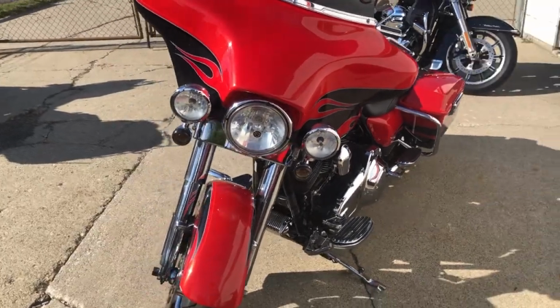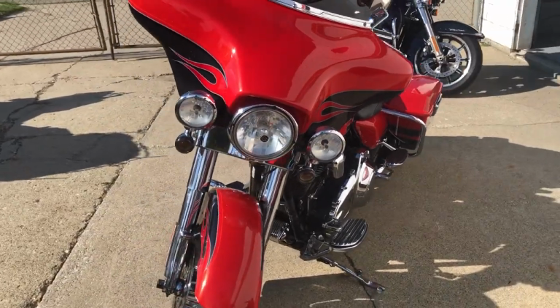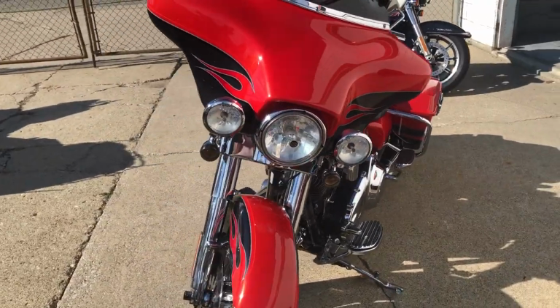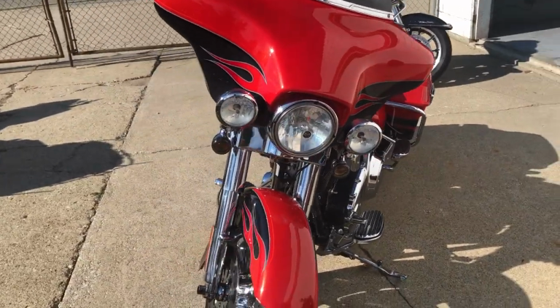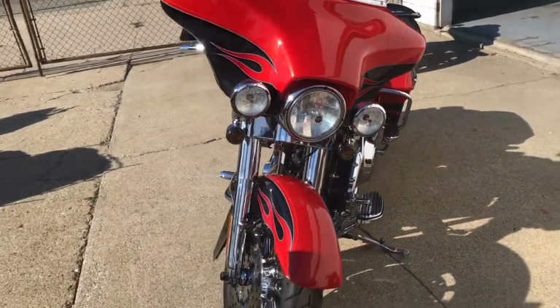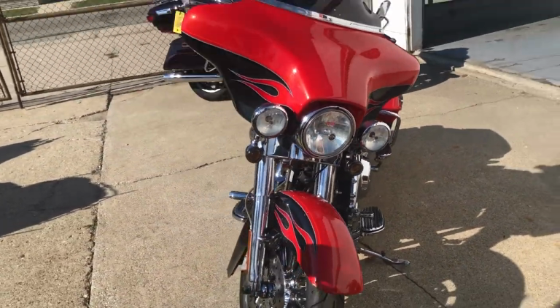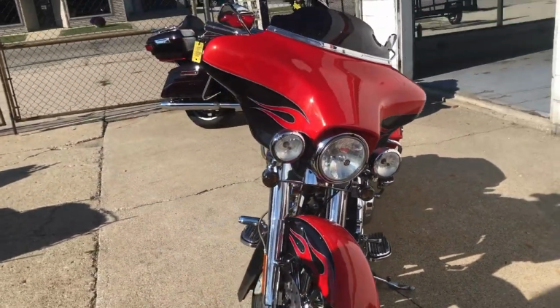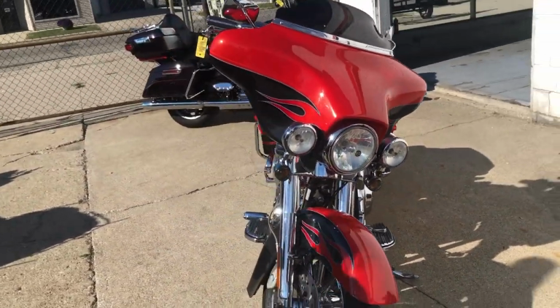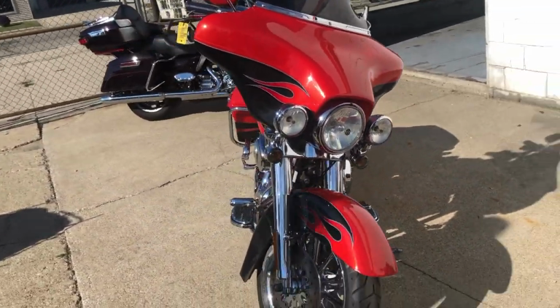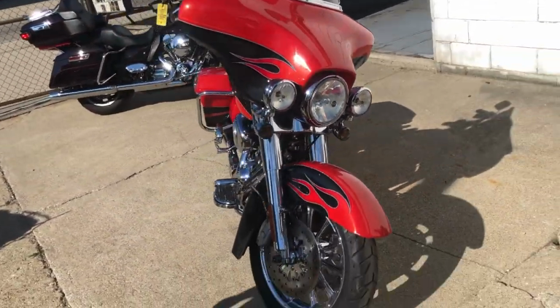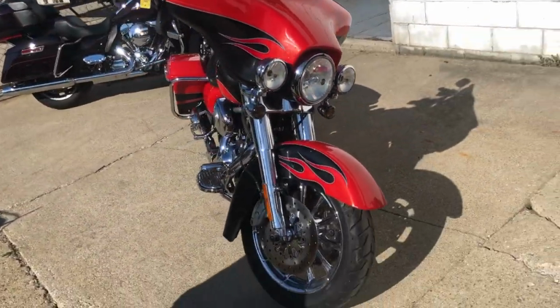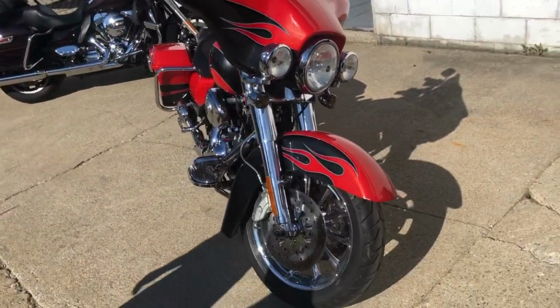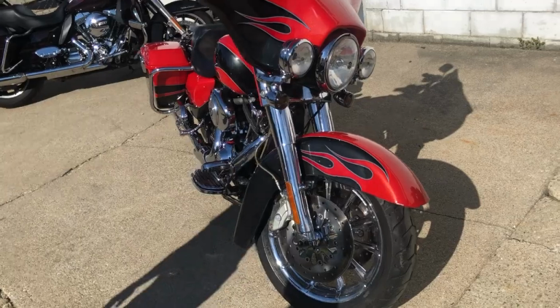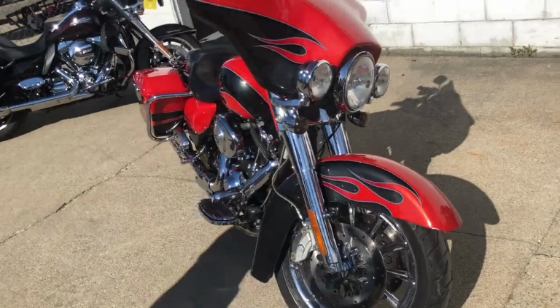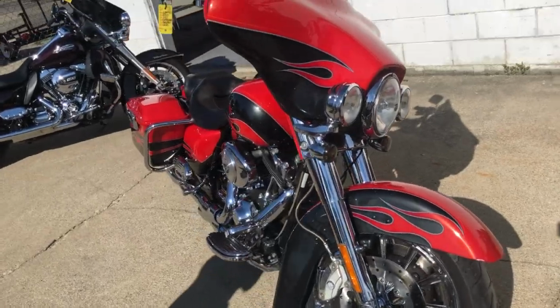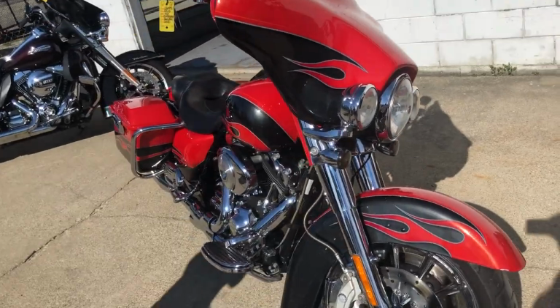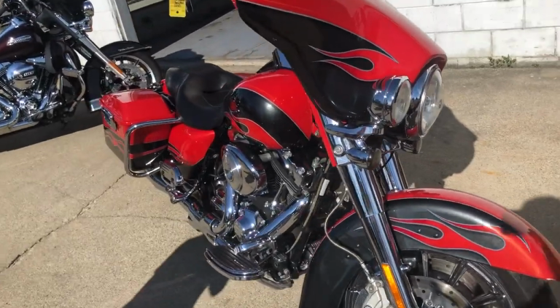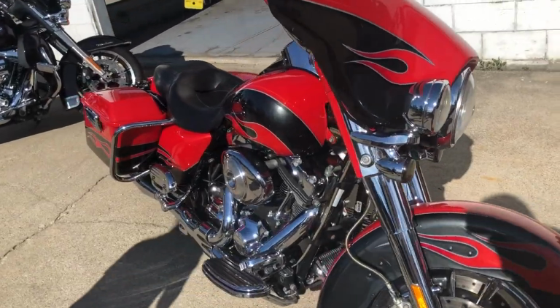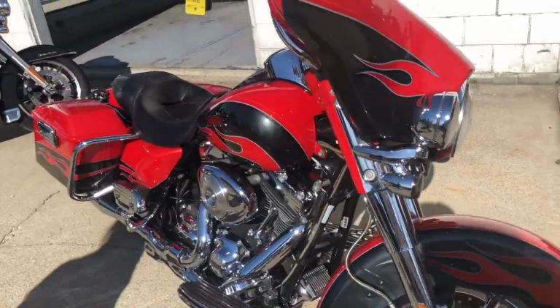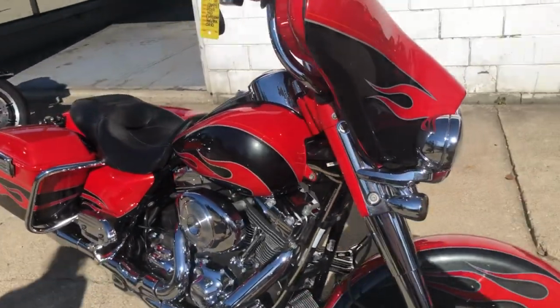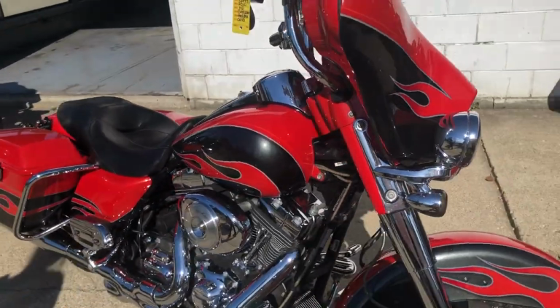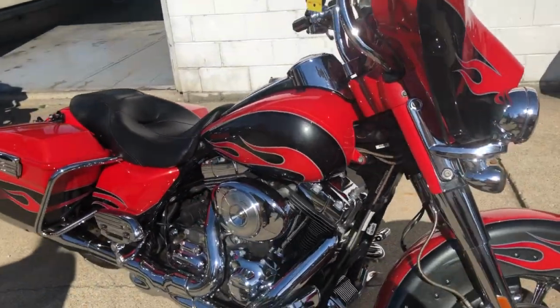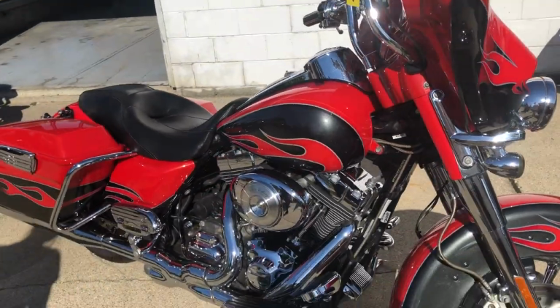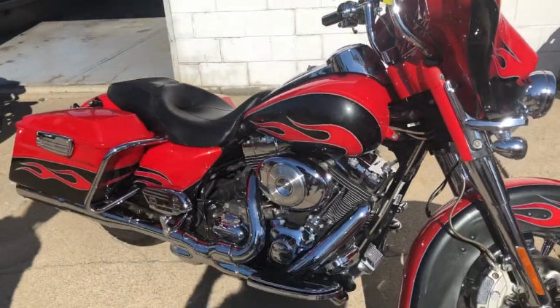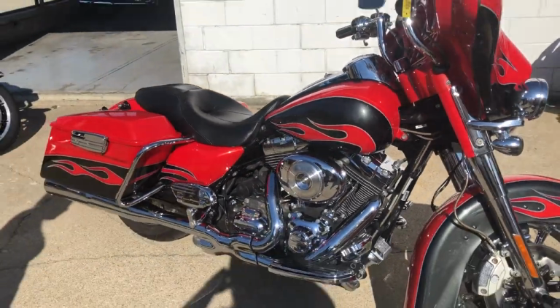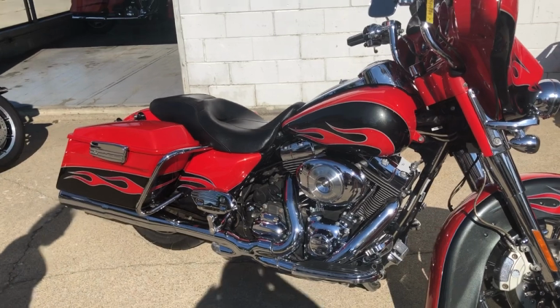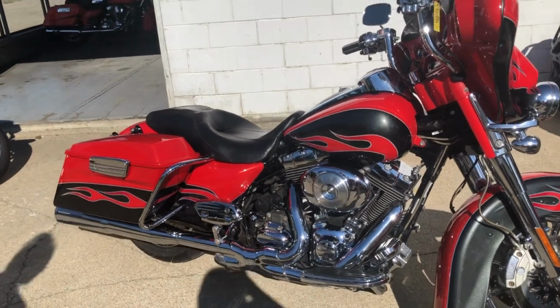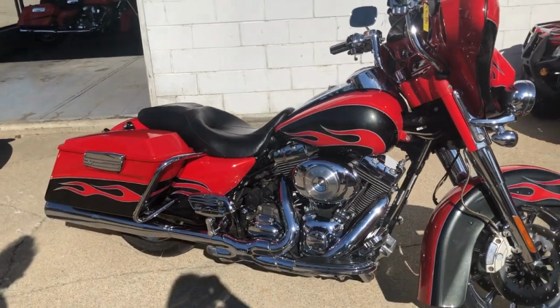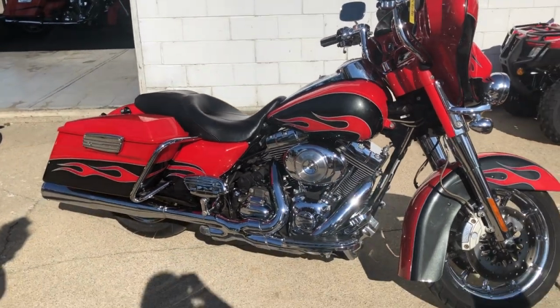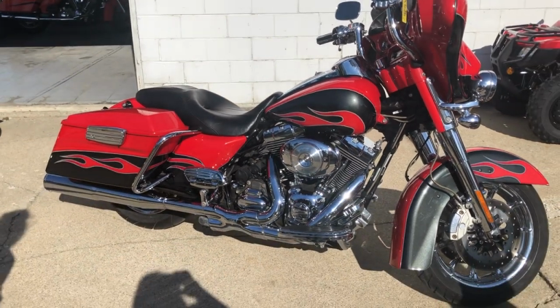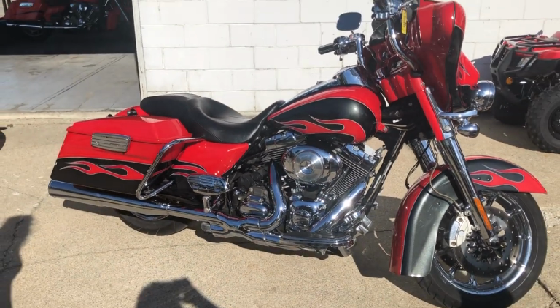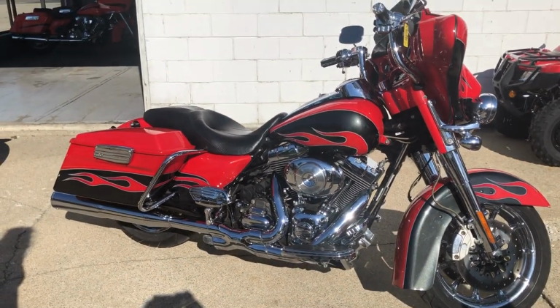Just serviced at the dealership, inspected, all fluids changed and ready to ride. Don't let the mileage scare you — this bike is clean and runs great. Give us a call at 810-648-9500.